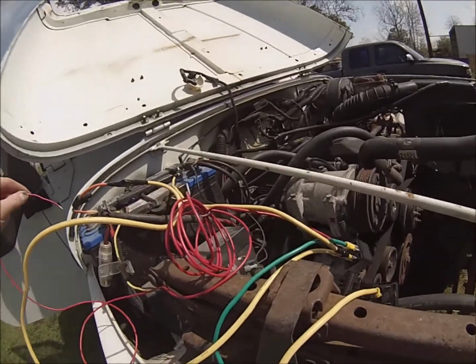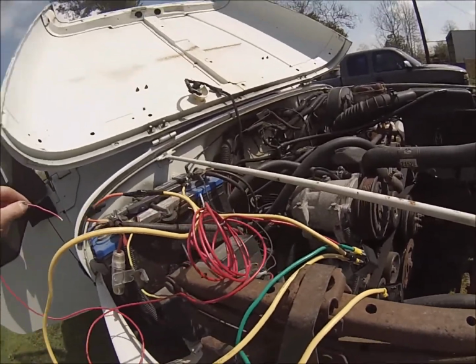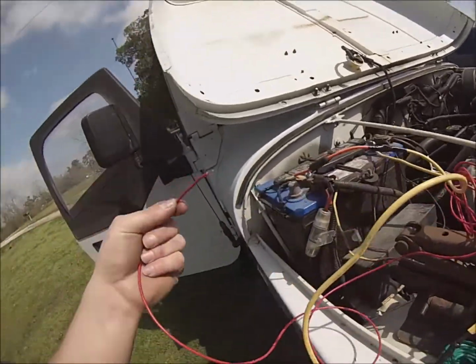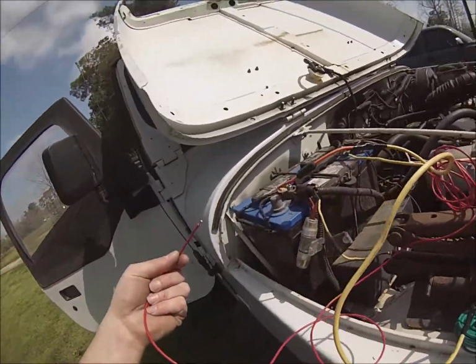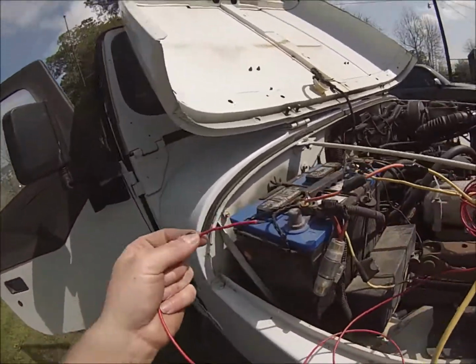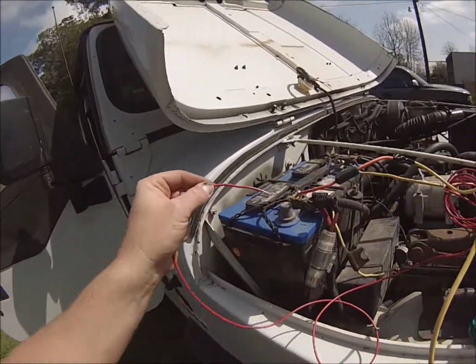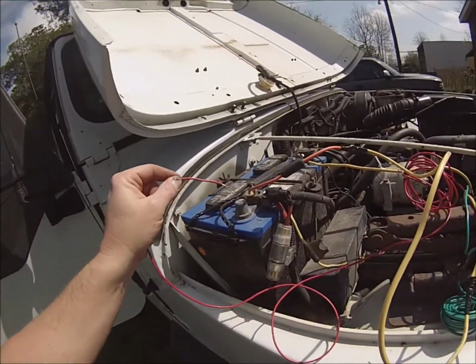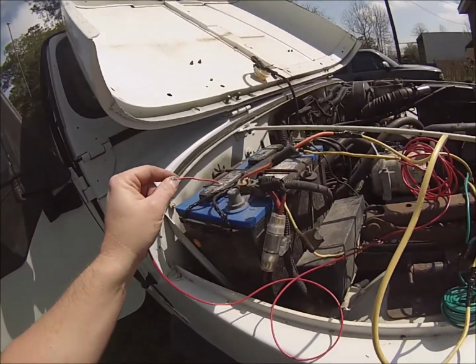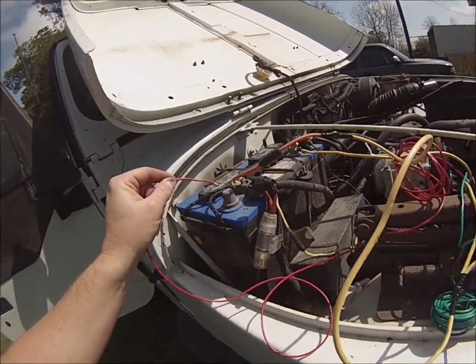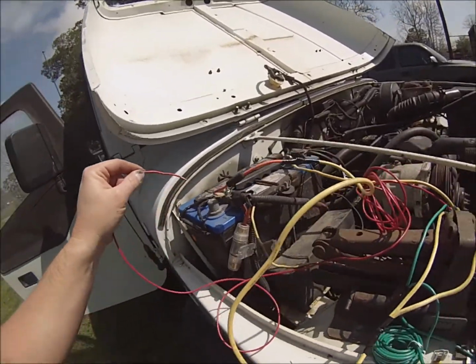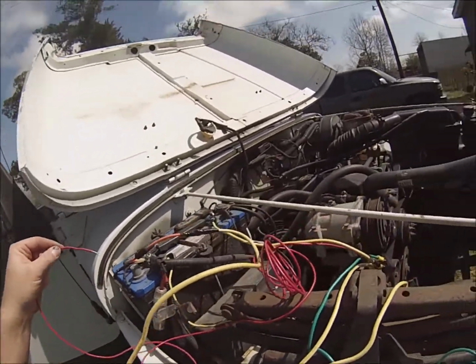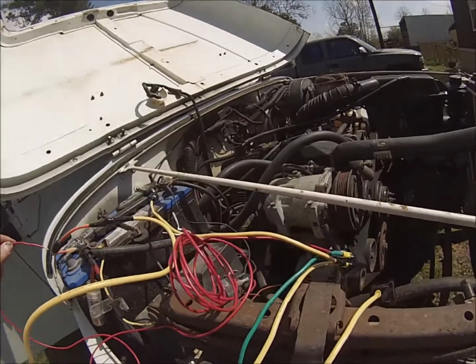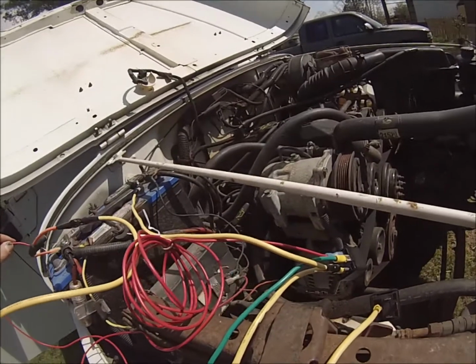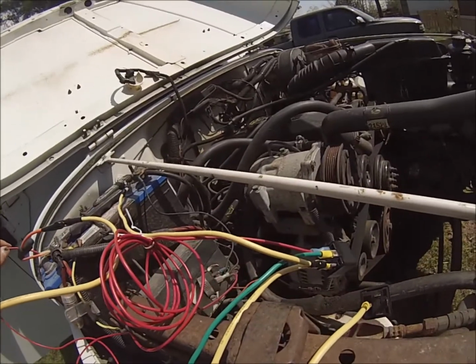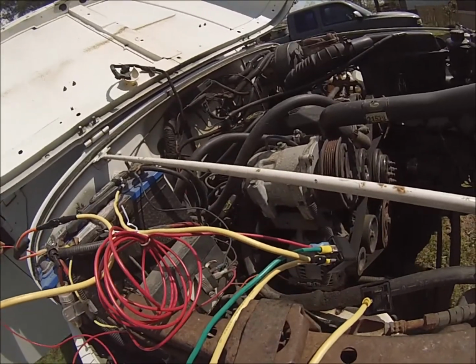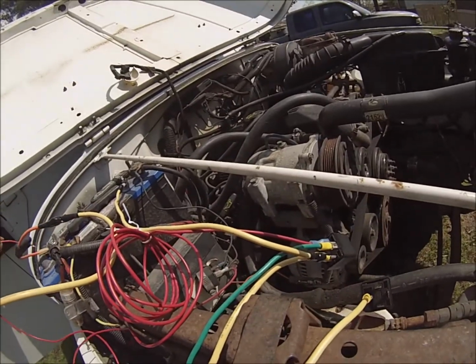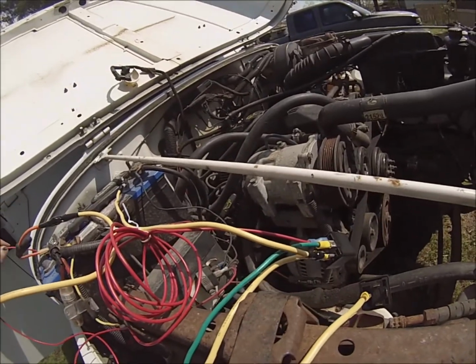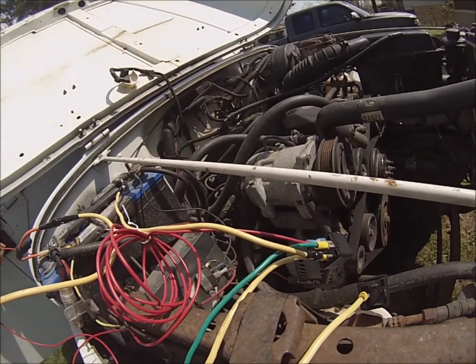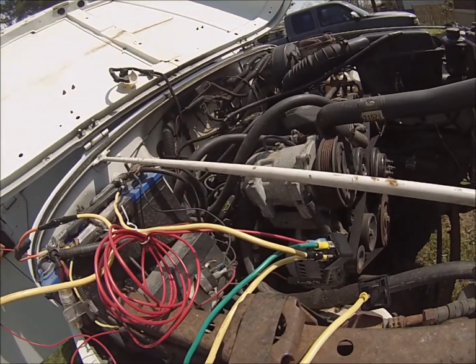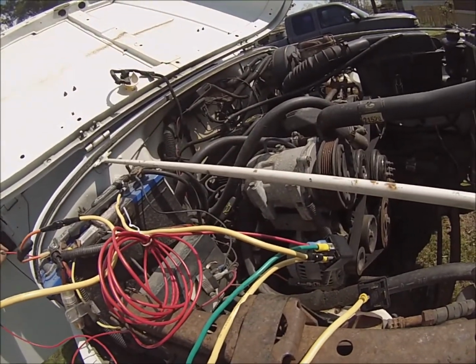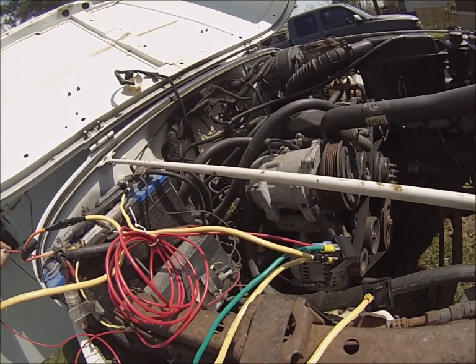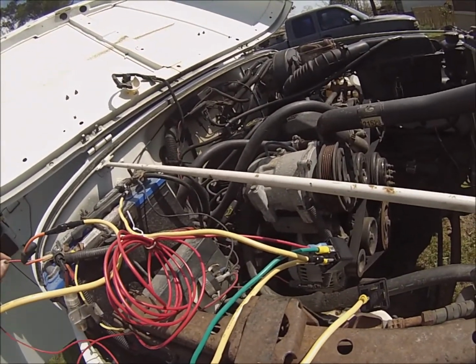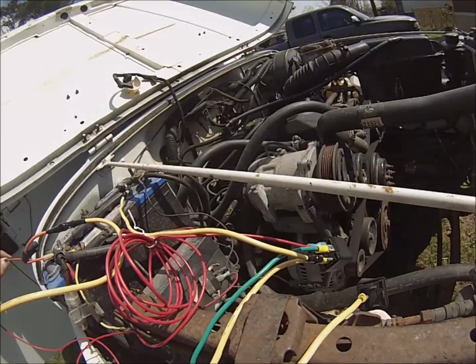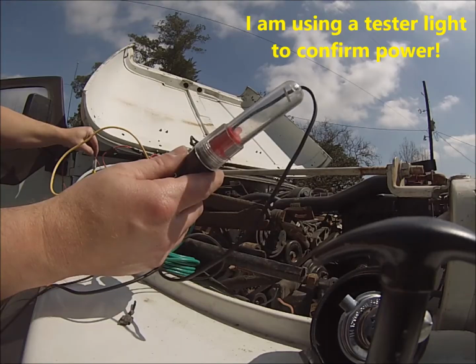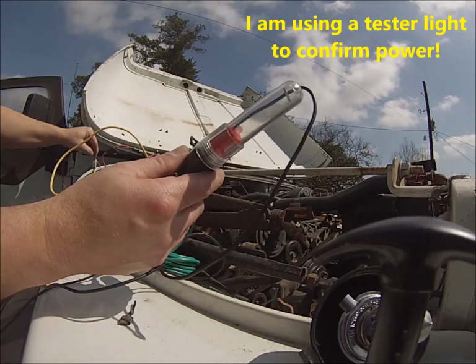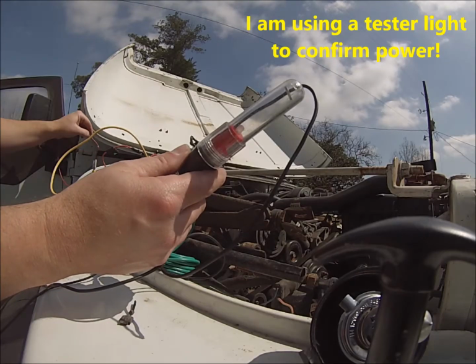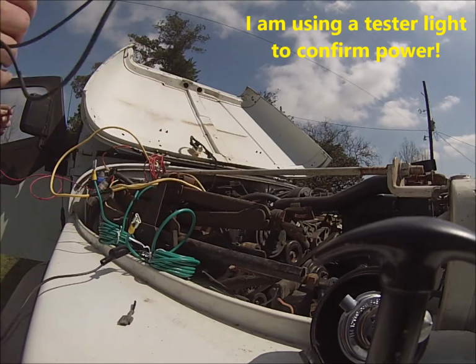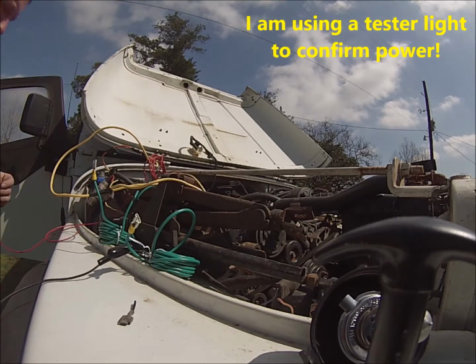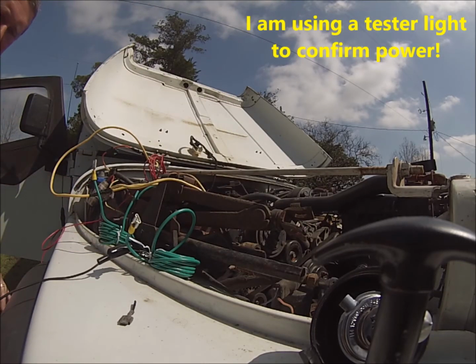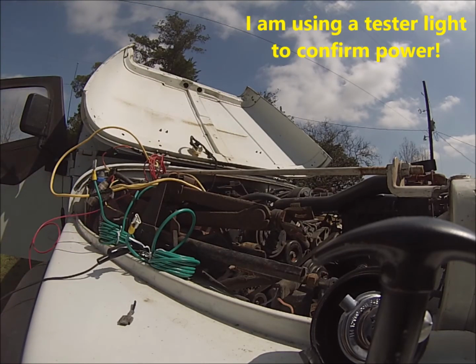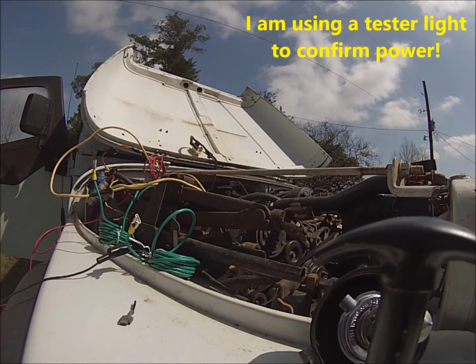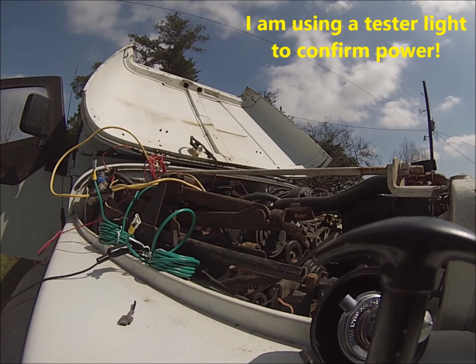The toggle switch isn't hooked up yet, but to give you an idea — whenever you put power to it, that's what the toggle switch will do. You'll hear a click, so we know that's working.